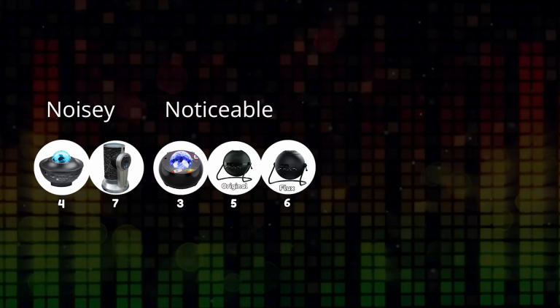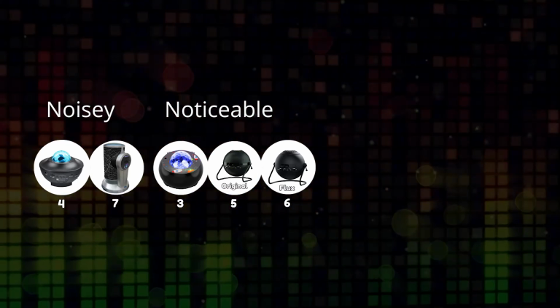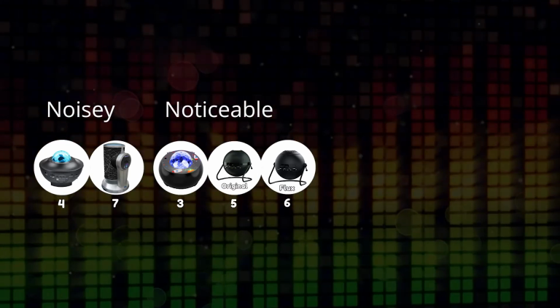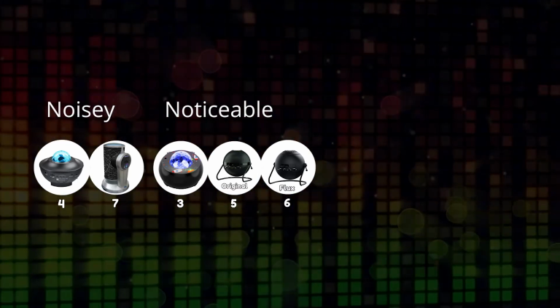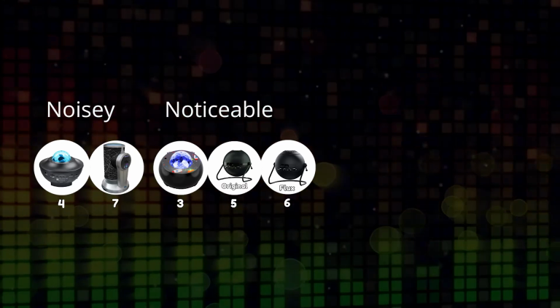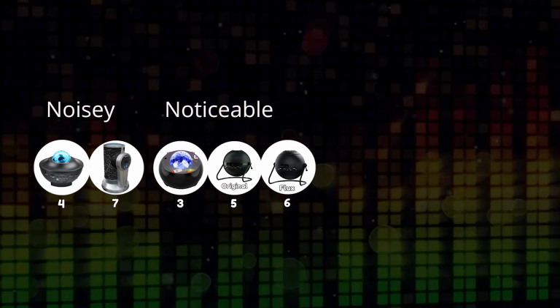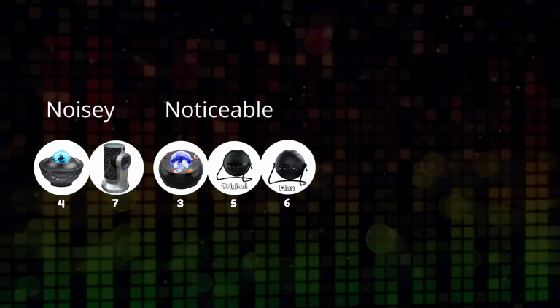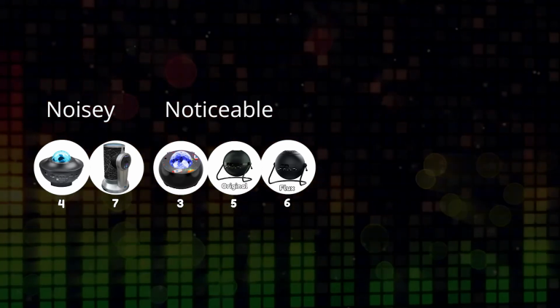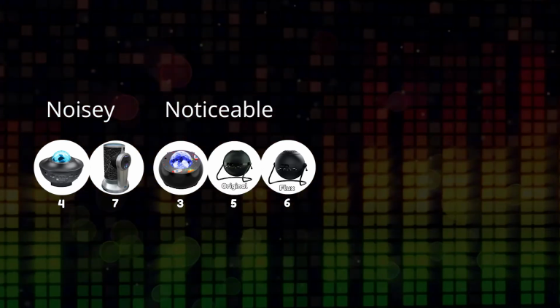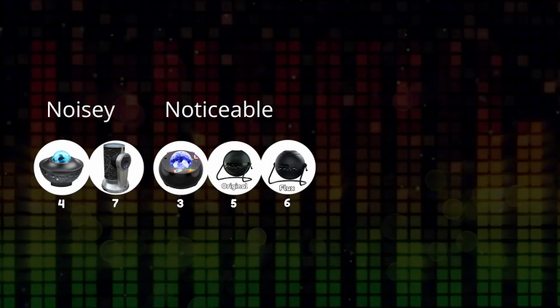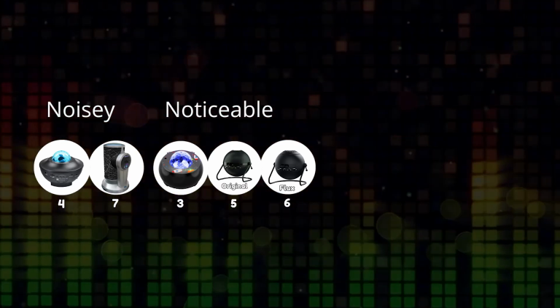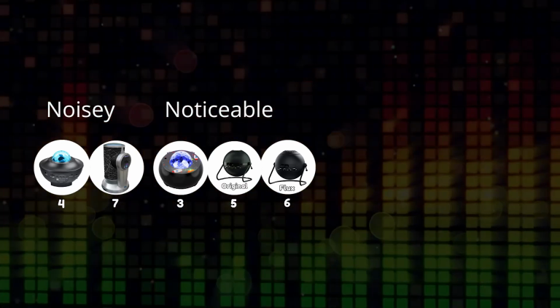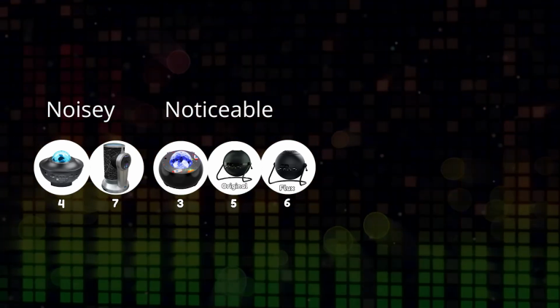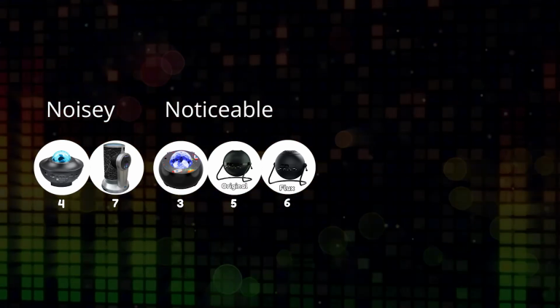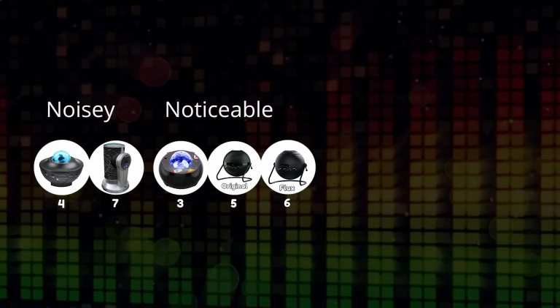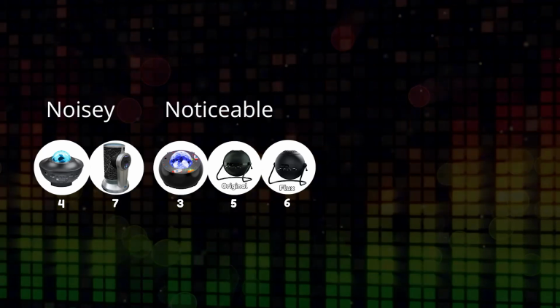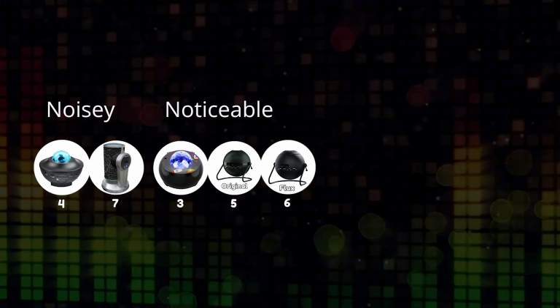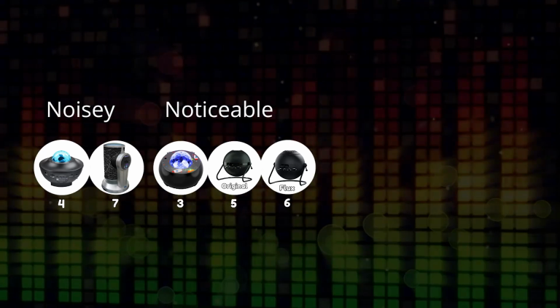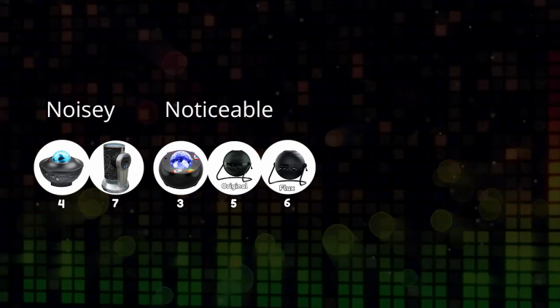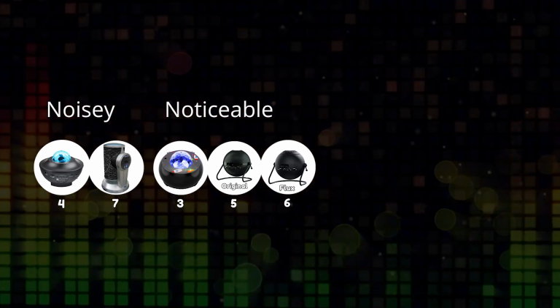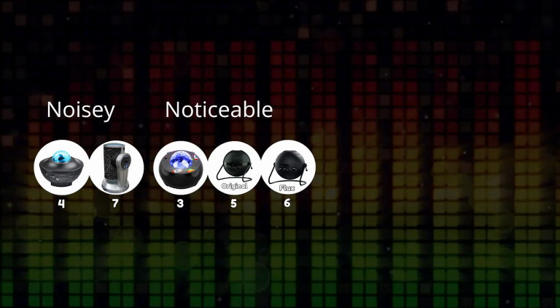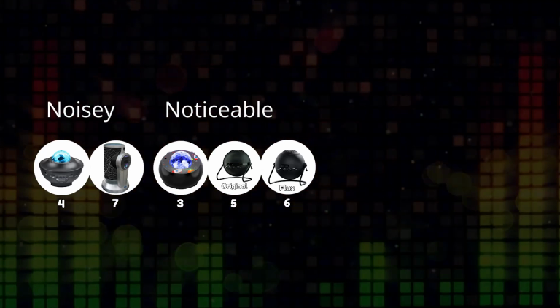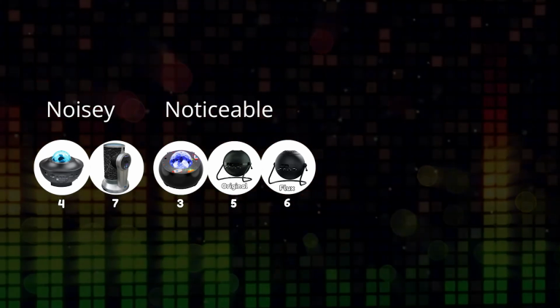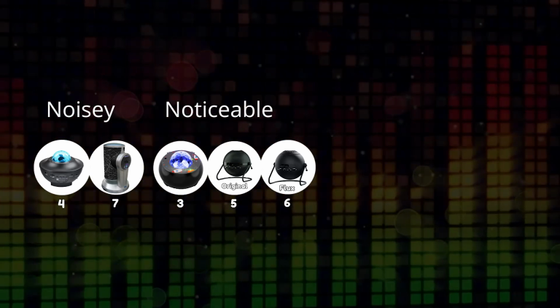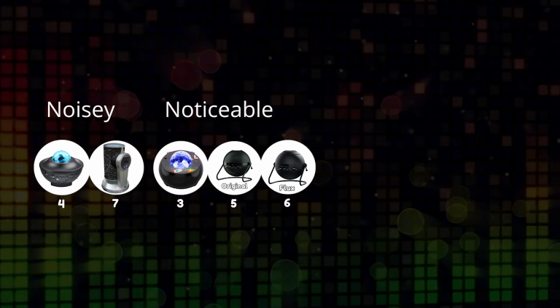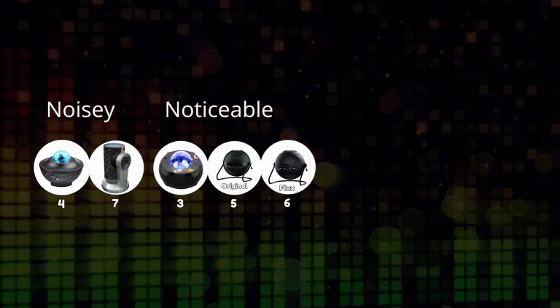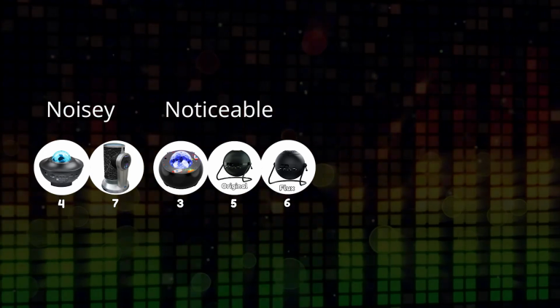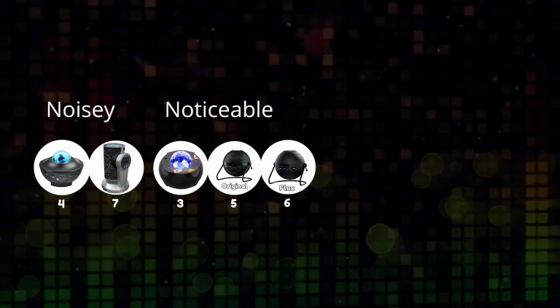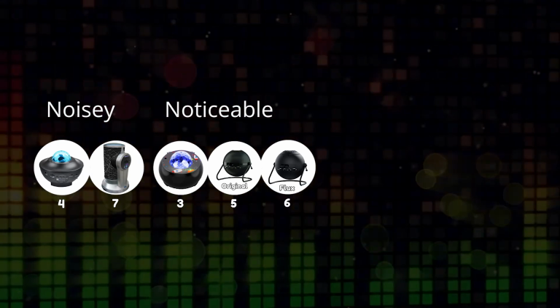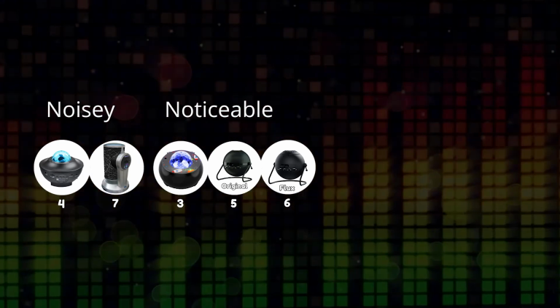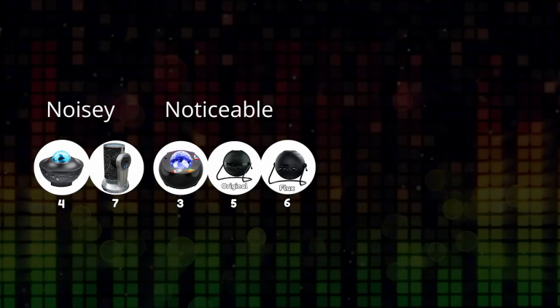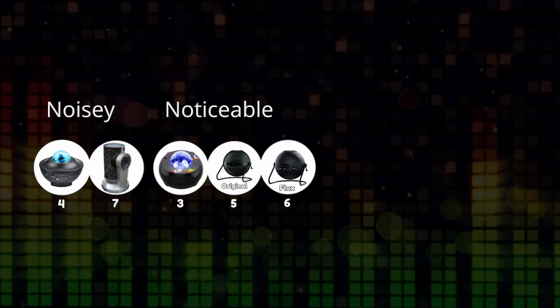If you're interested in any of these, I will put links in the description below. There'll be affiliate geo-links, which means when you click on them it will try and take you to your local Amazon store. If it can't find the exact product it will do a search, so I've done my best to try and help you out.